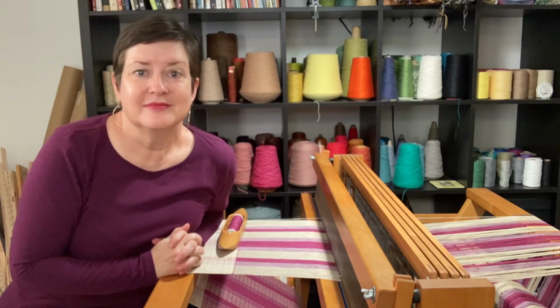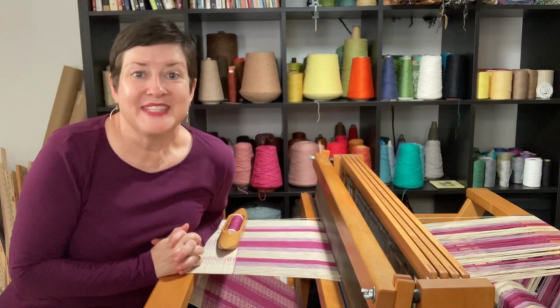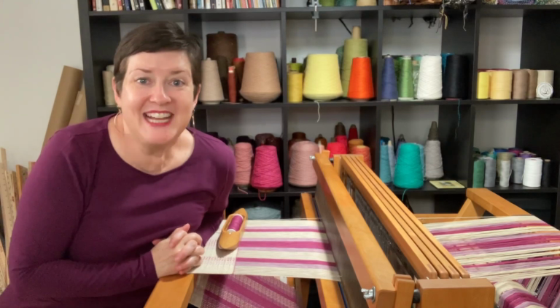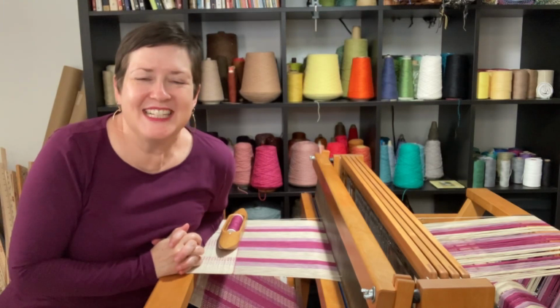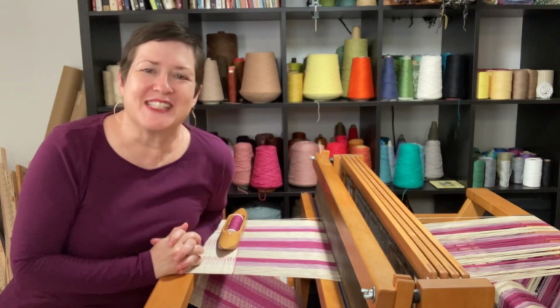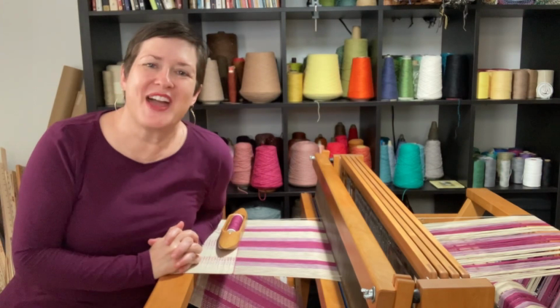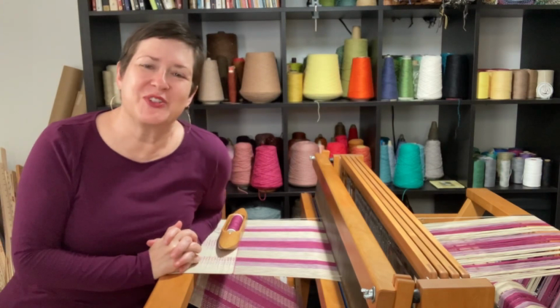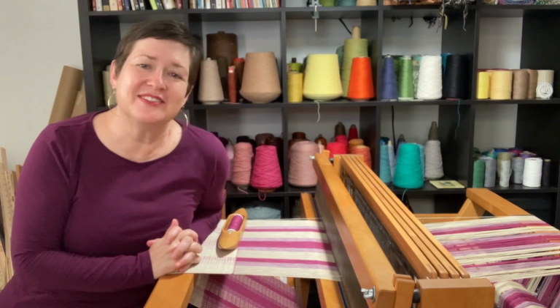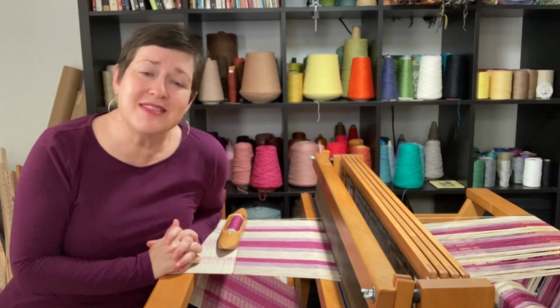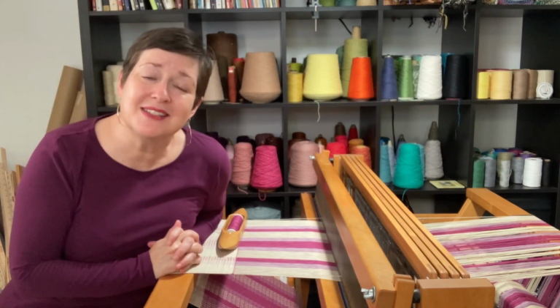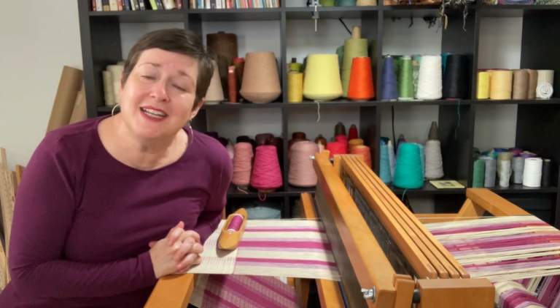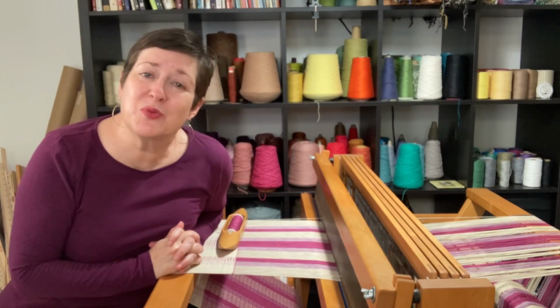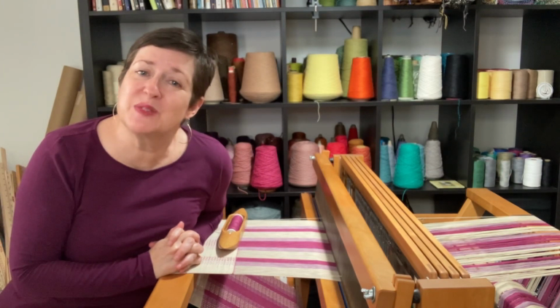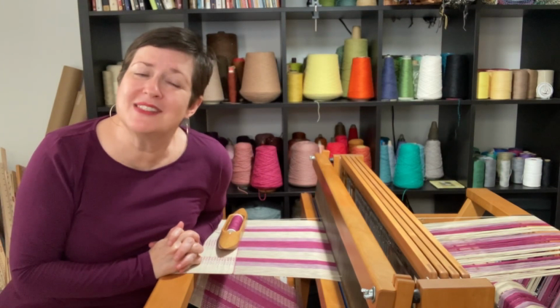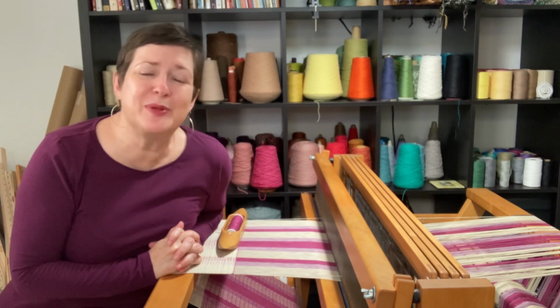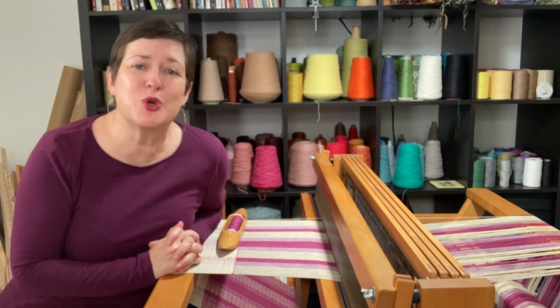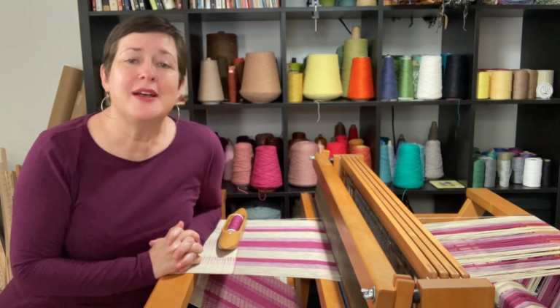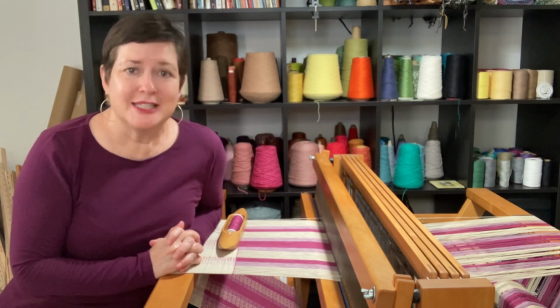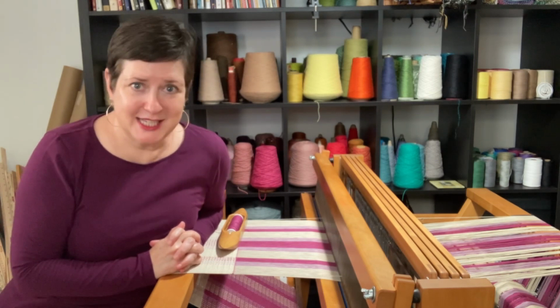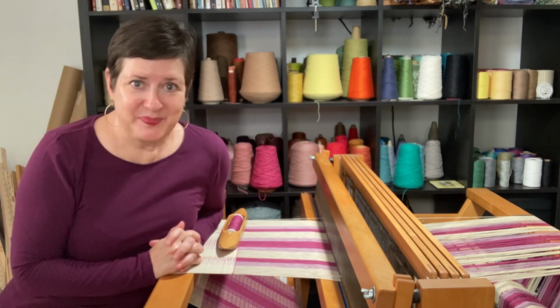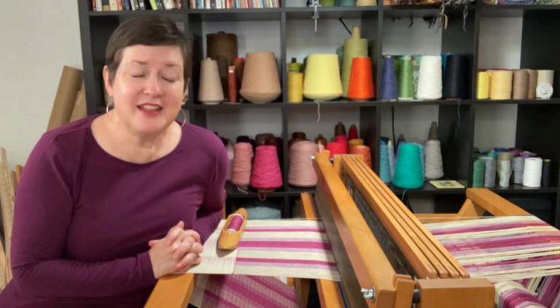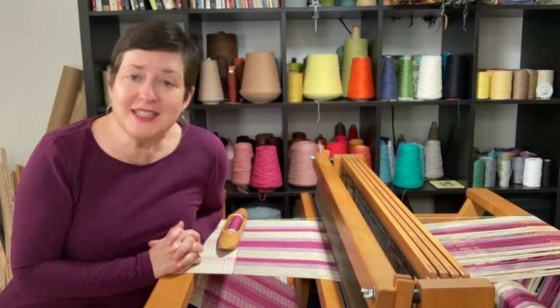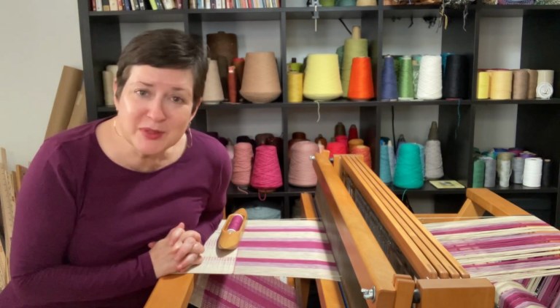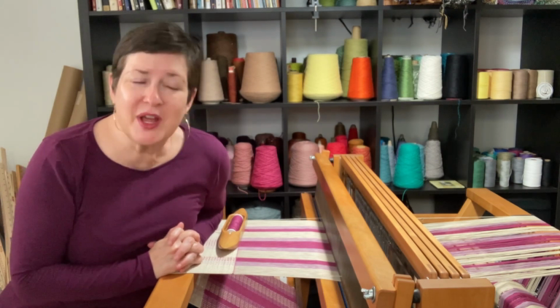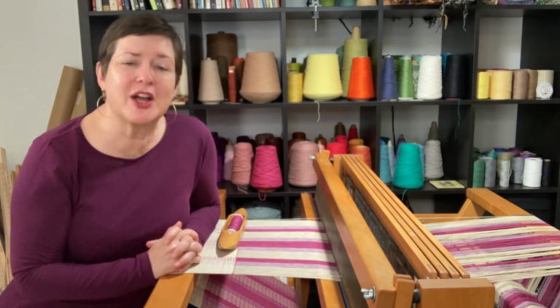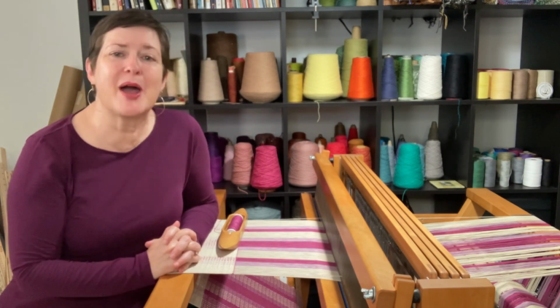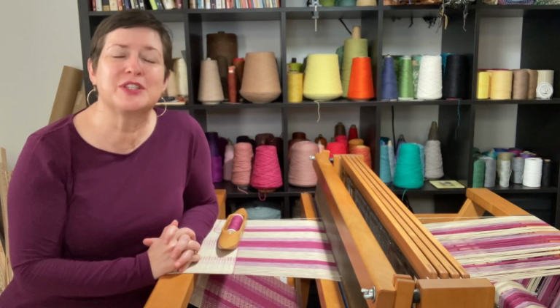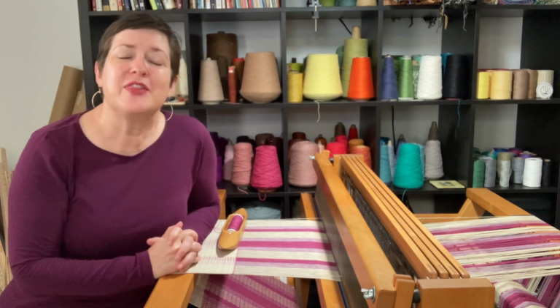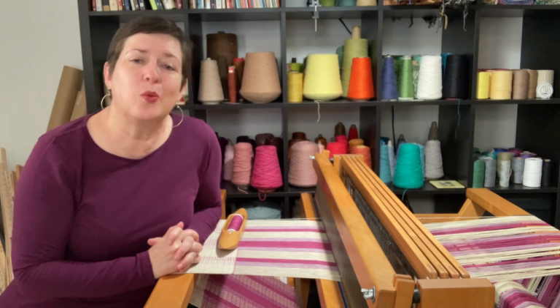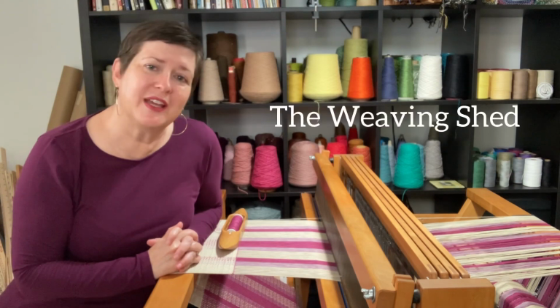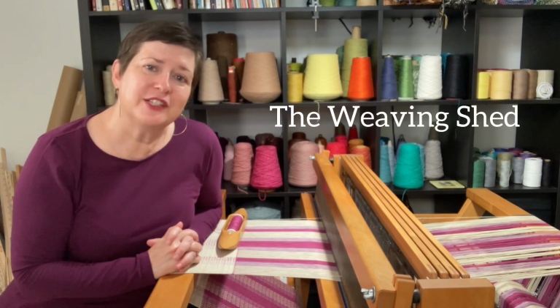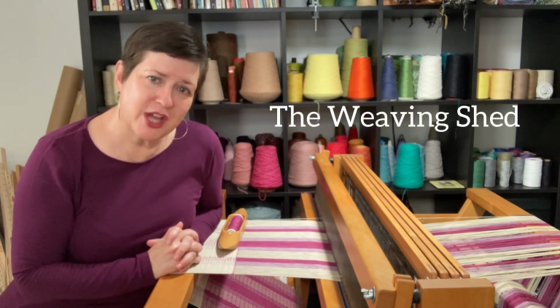Hey, it's Chris with Acton Creative and this is a Hand-Woven Experience episode 60. And in this episode I'm talking about the weaving shed.